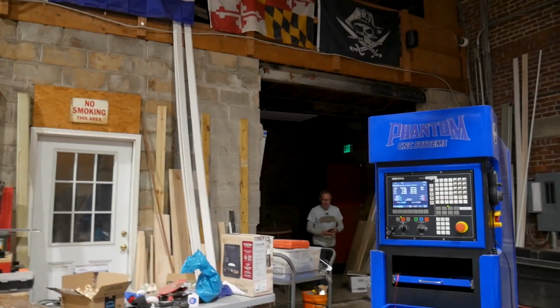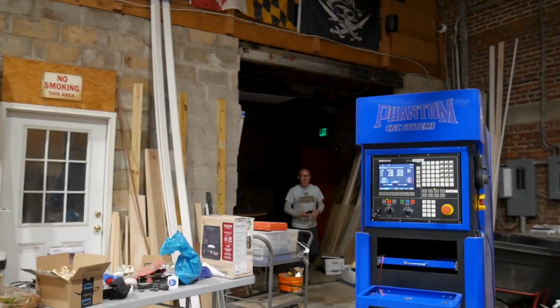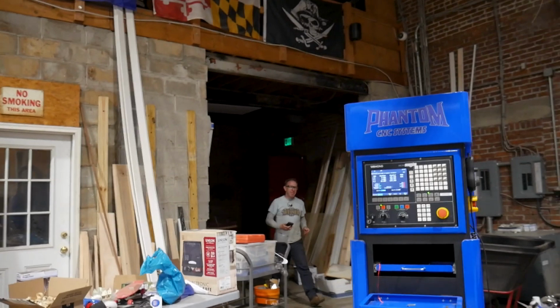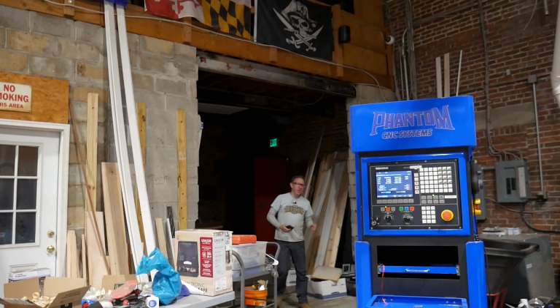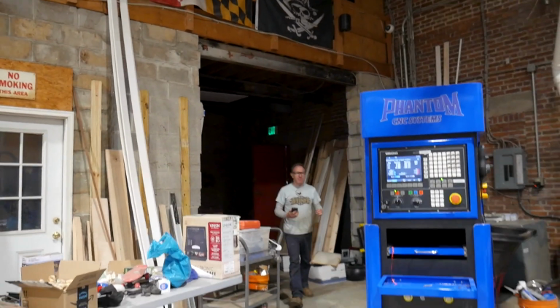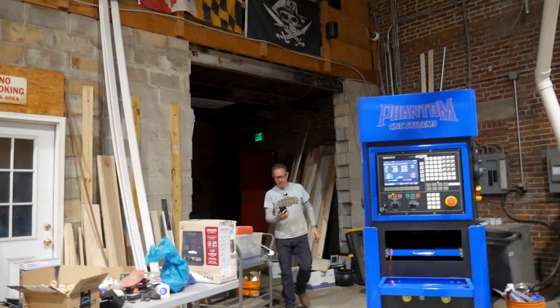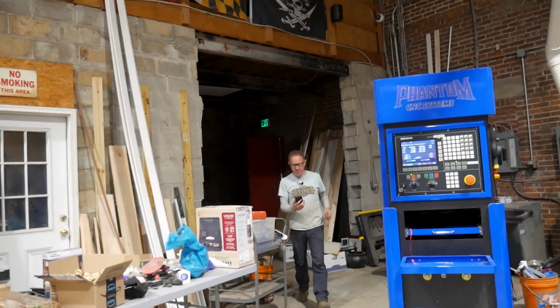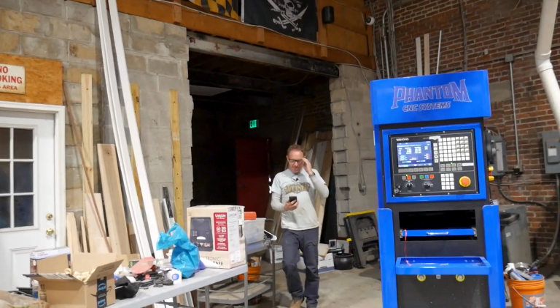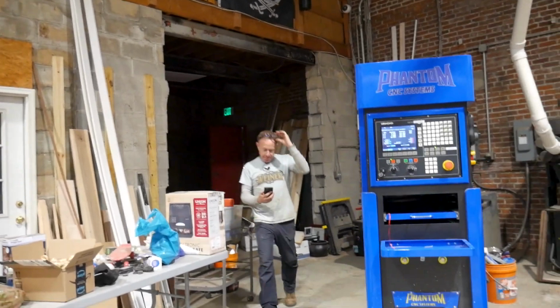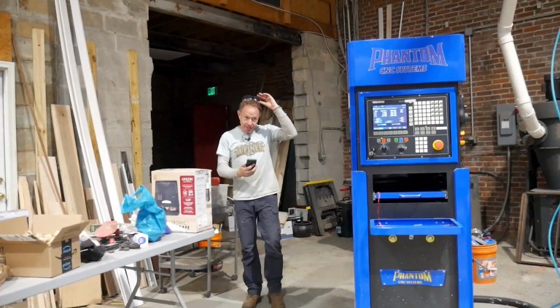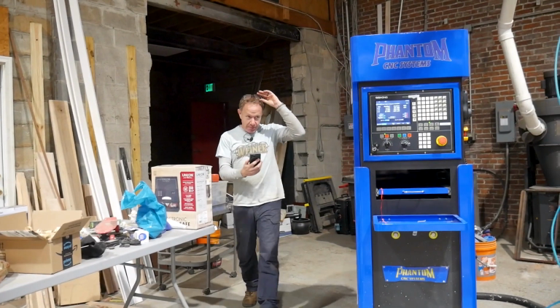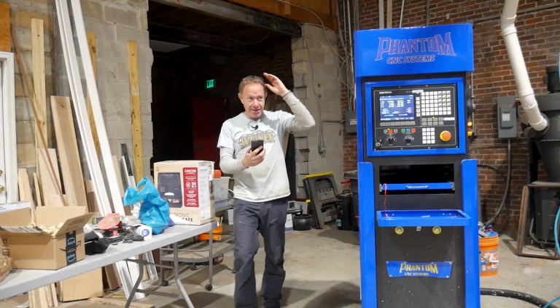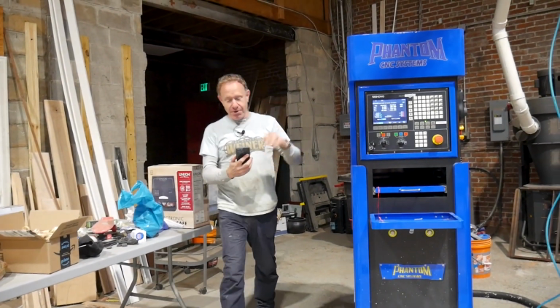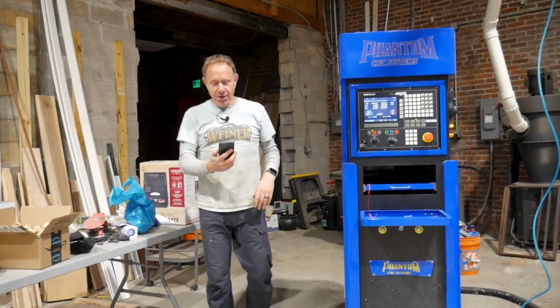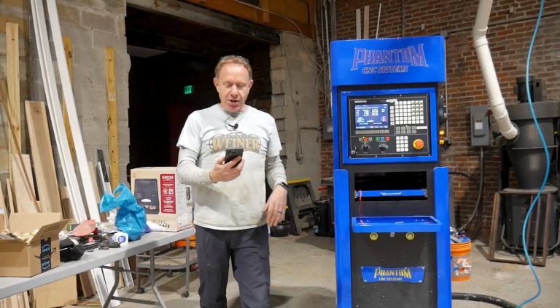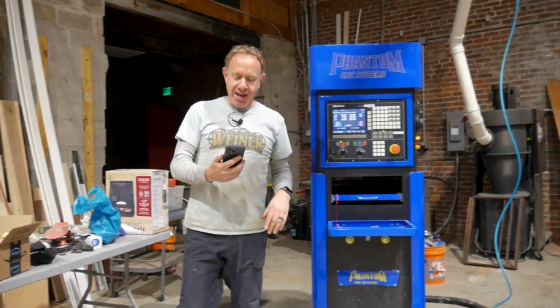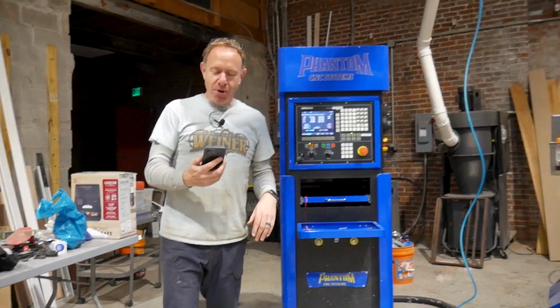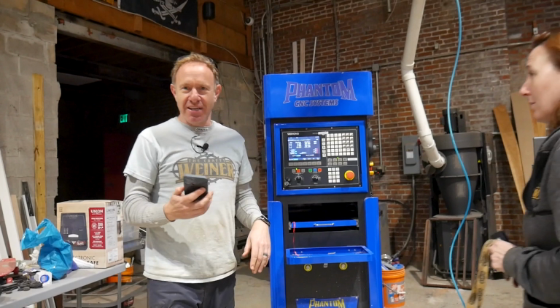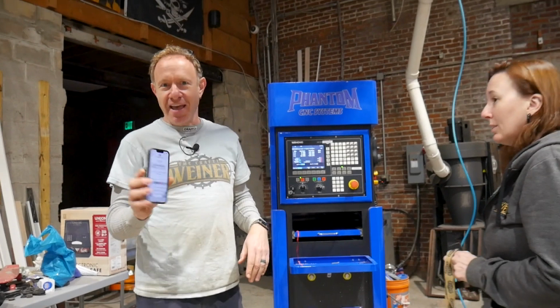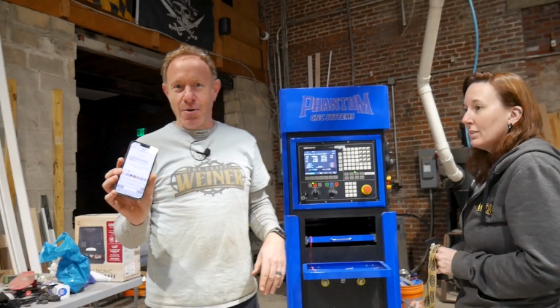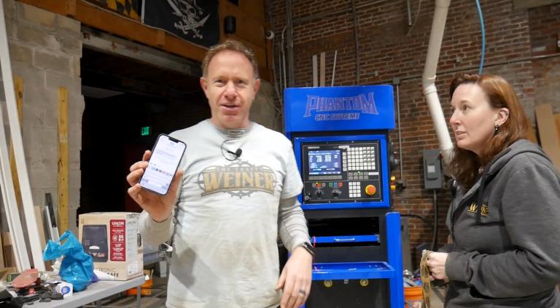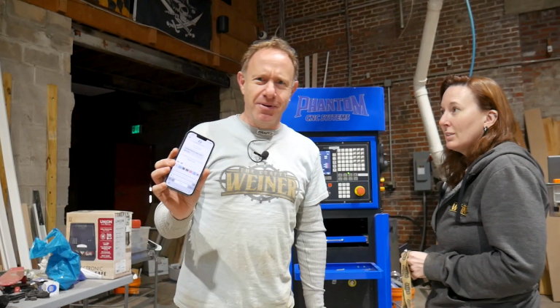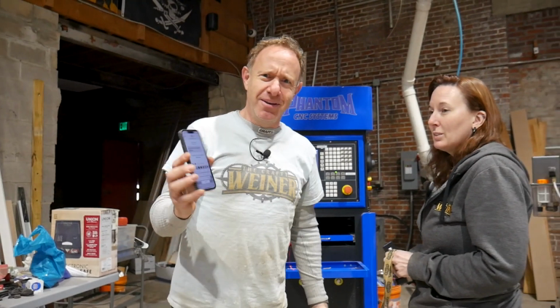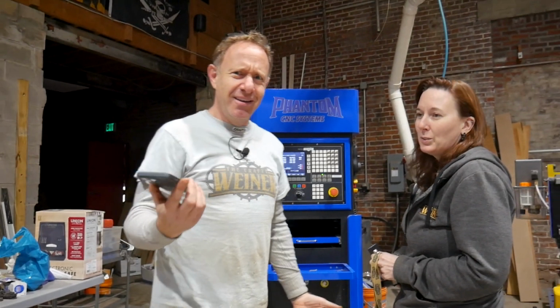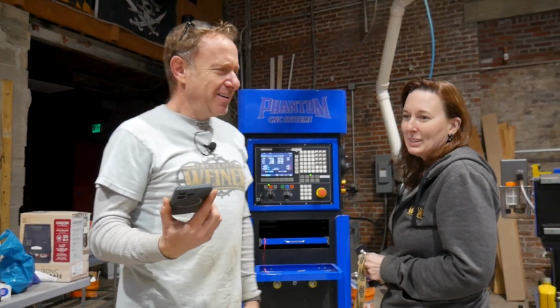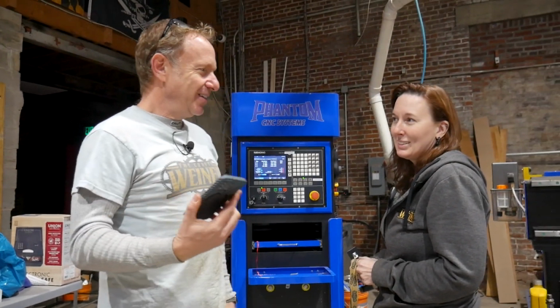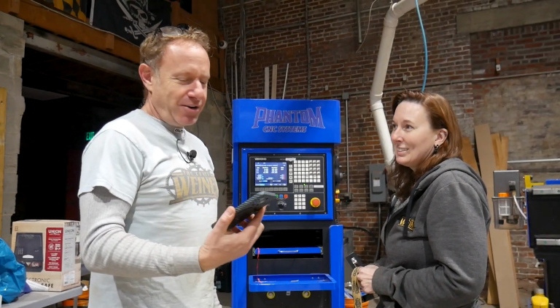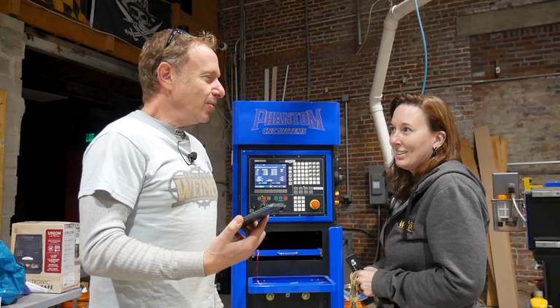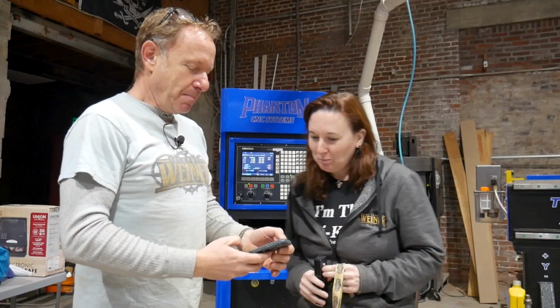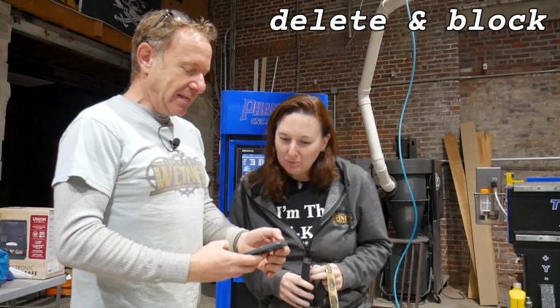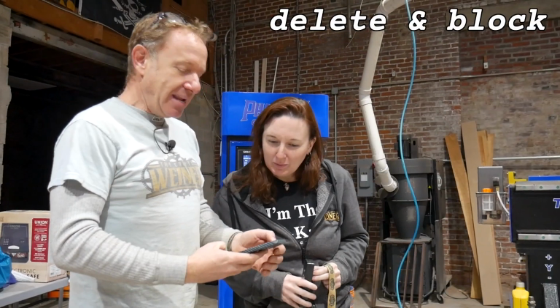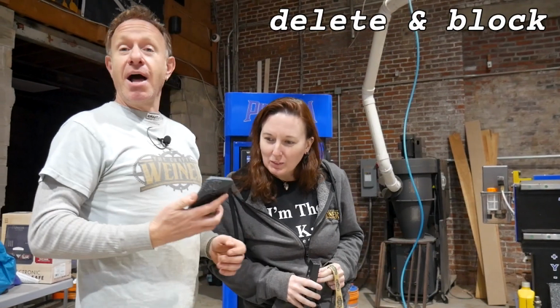I went to get my phone and I'm getting this repeat number. Long time no see. How are you? Who is this? I don't know. Delete and block.